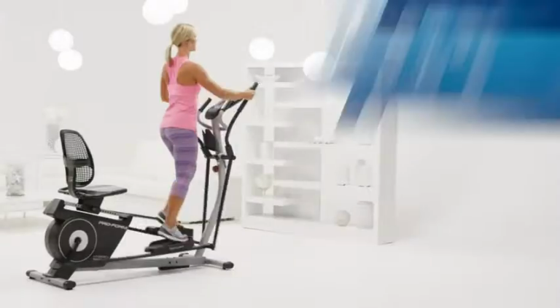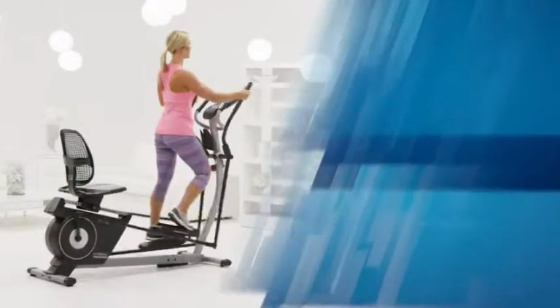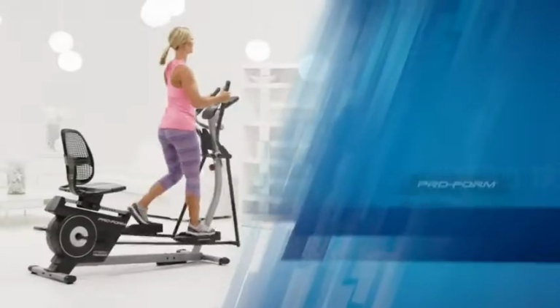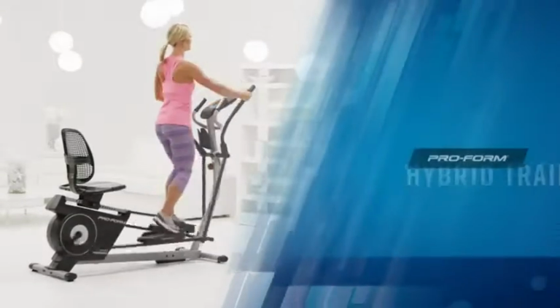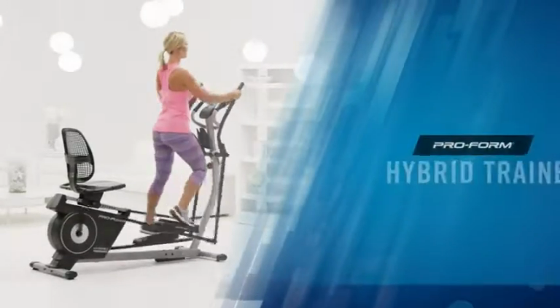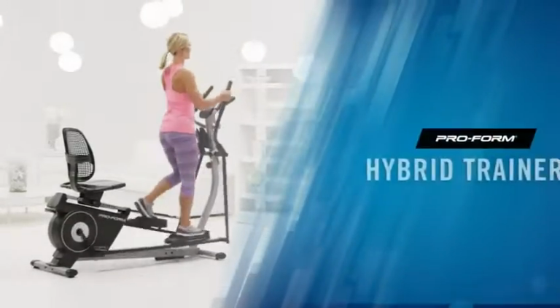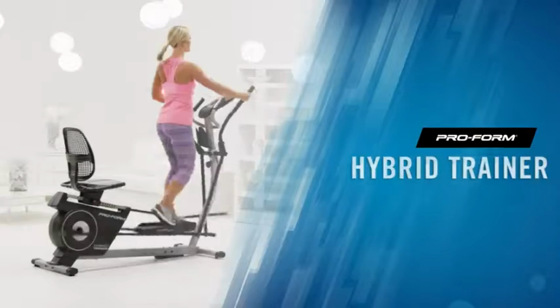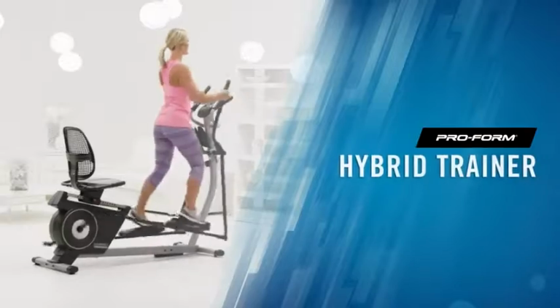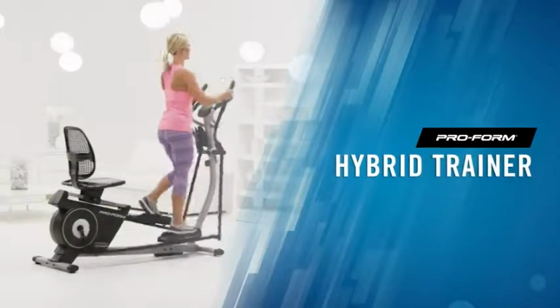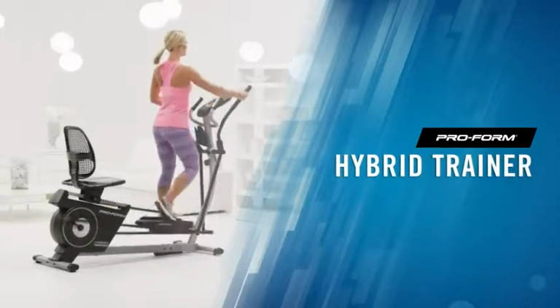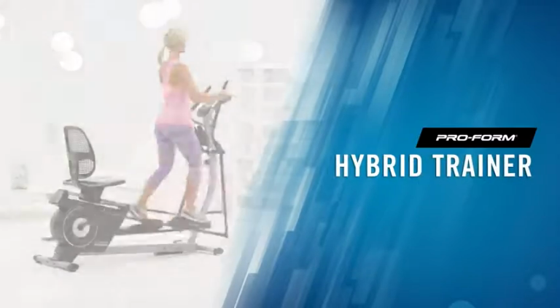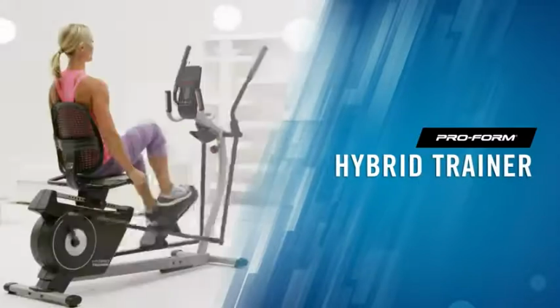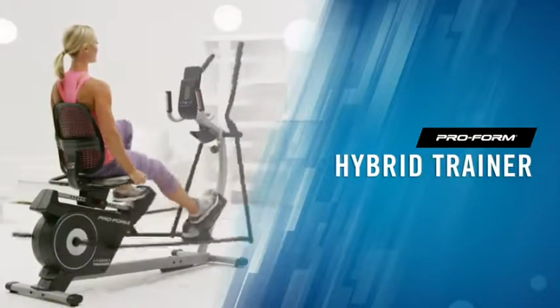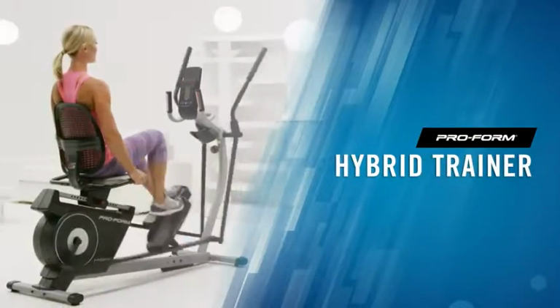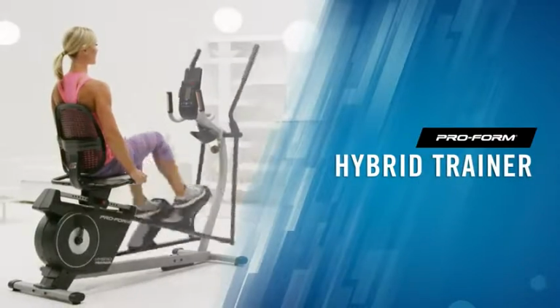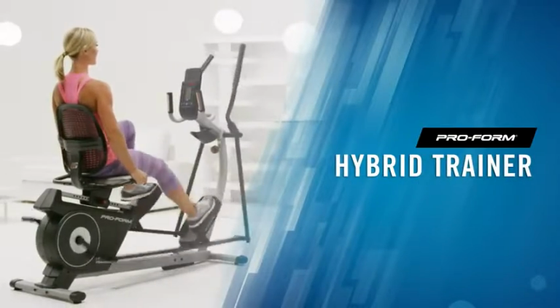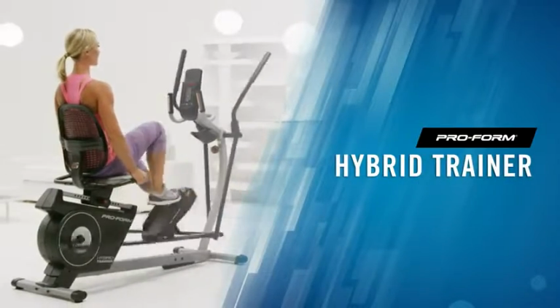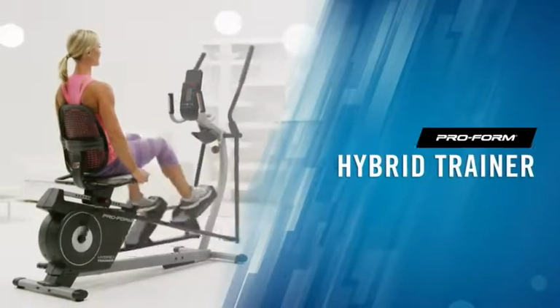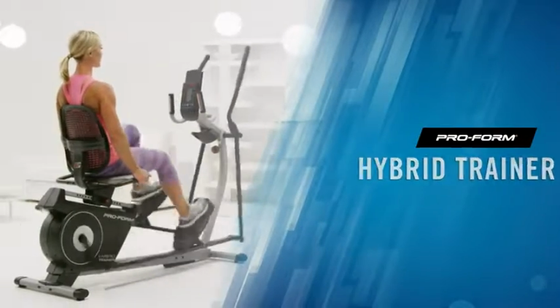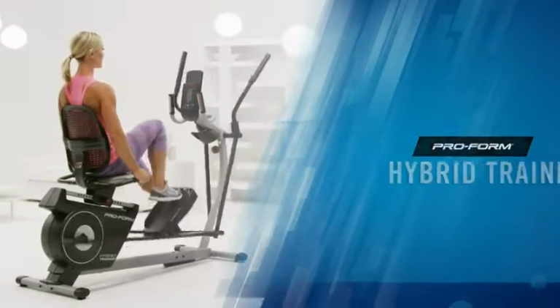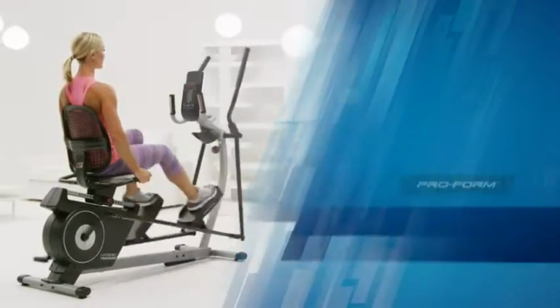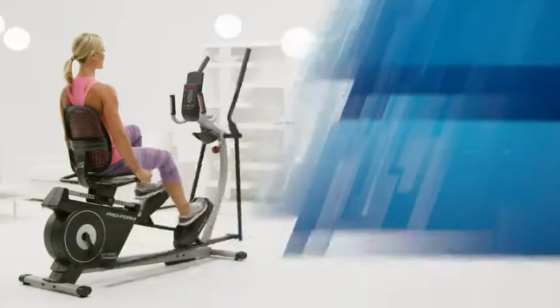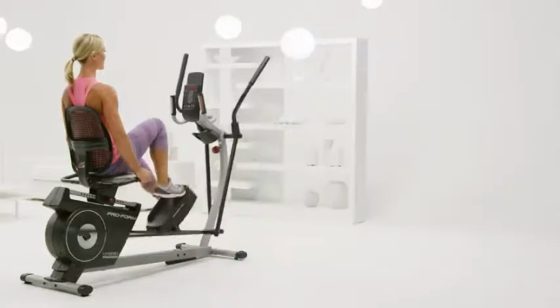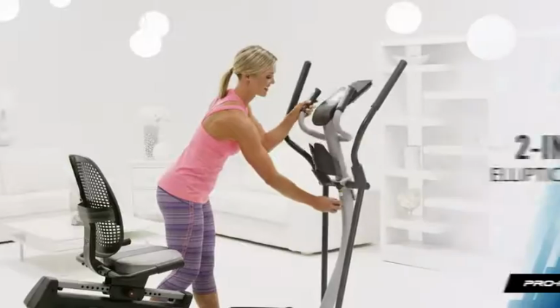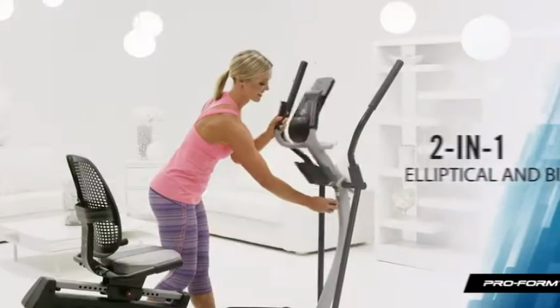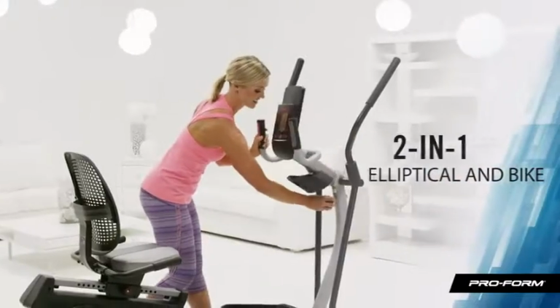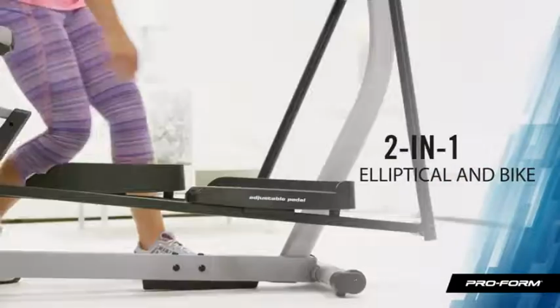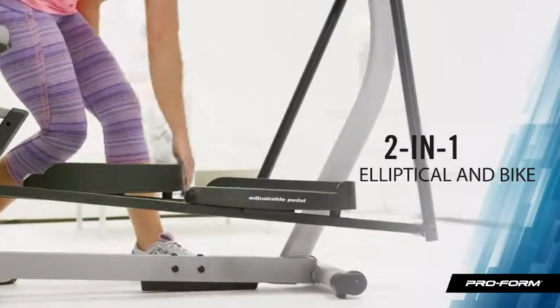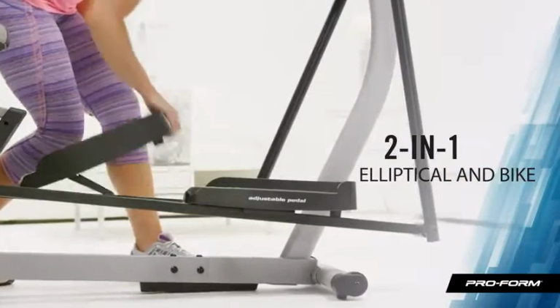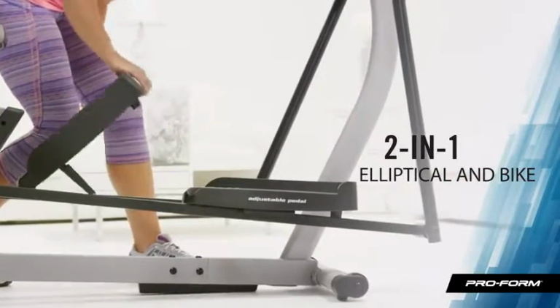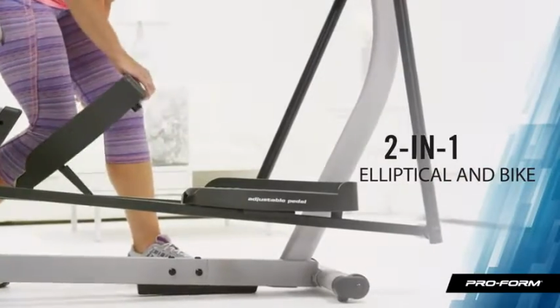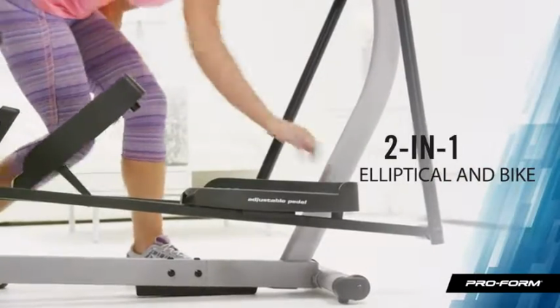If I'm lucky enough to work out for 30 minutes, it needs to be efficient and fun. That's why I love the ProForm Hybrid Trainer — it's an elliptical and recumbent bike all in the same machine.